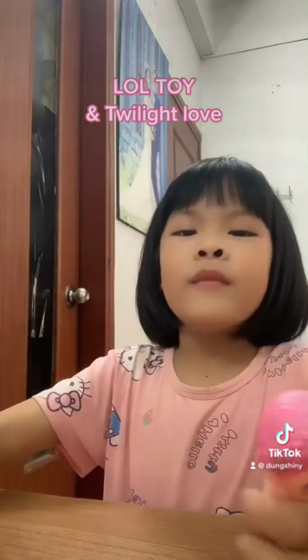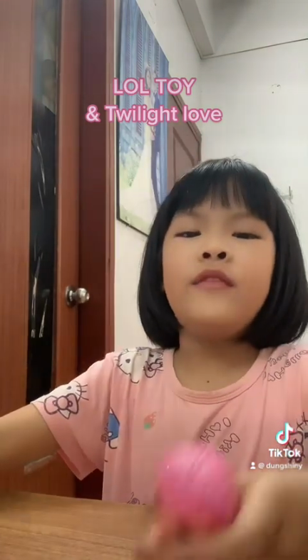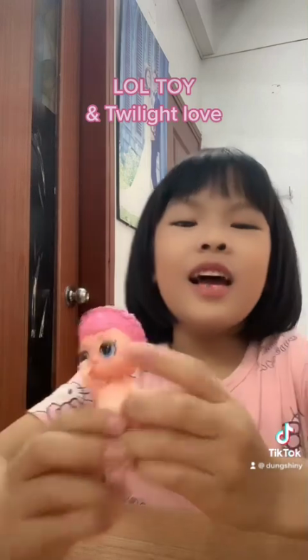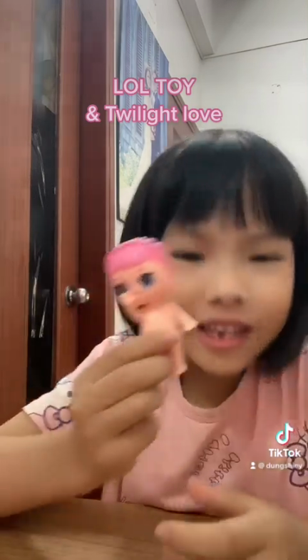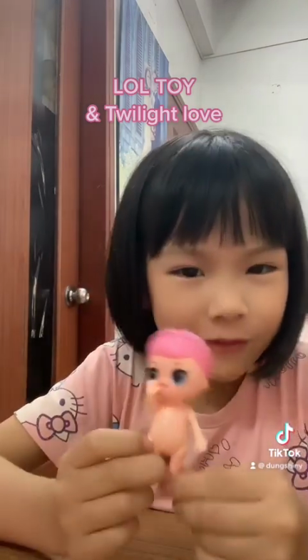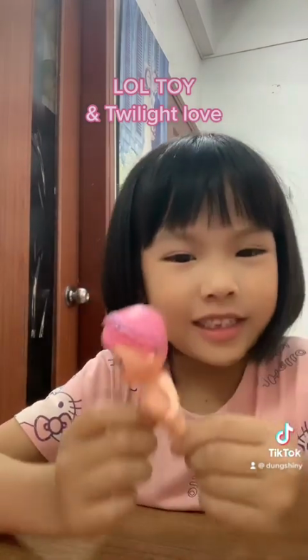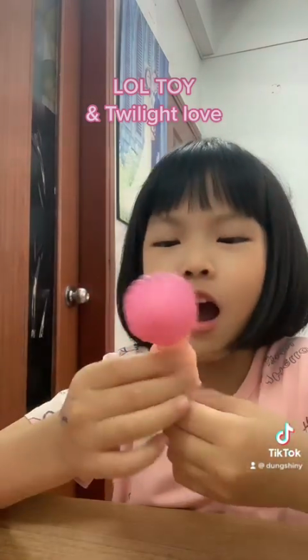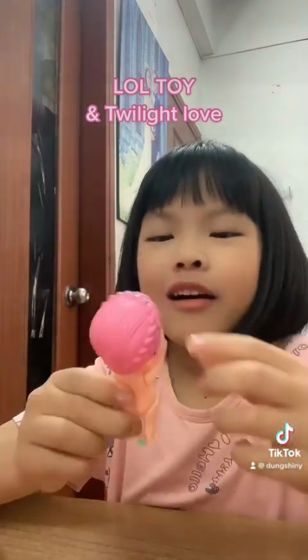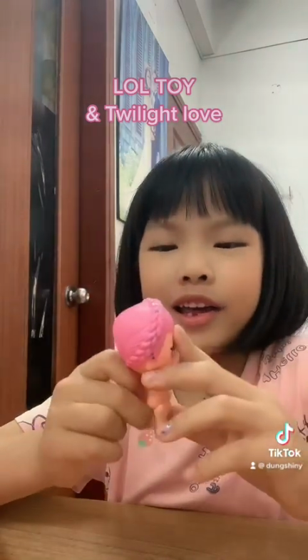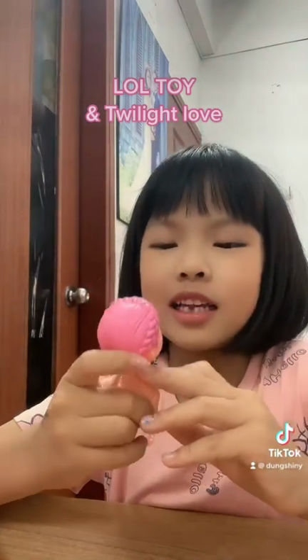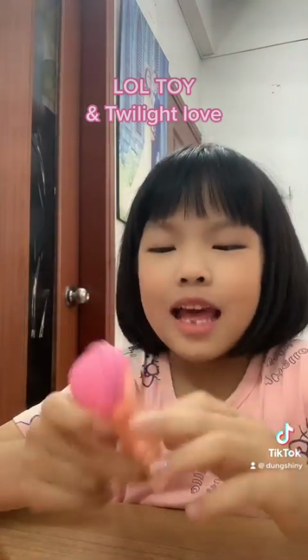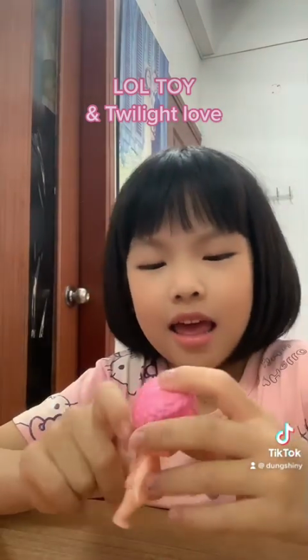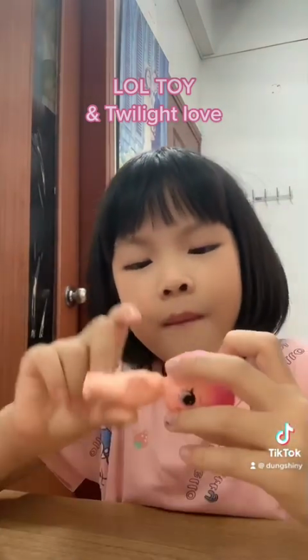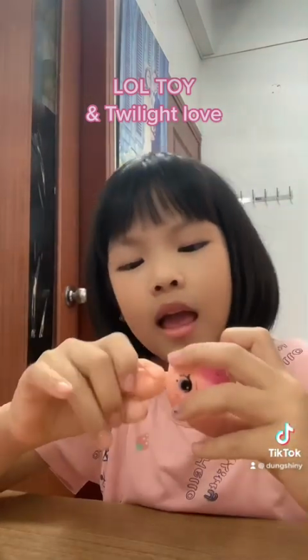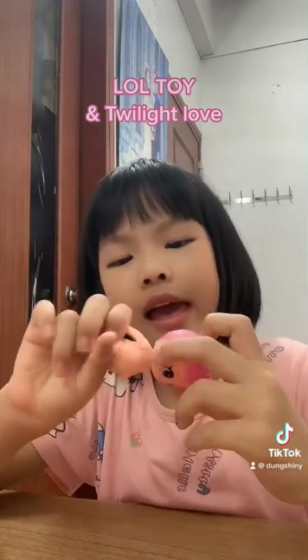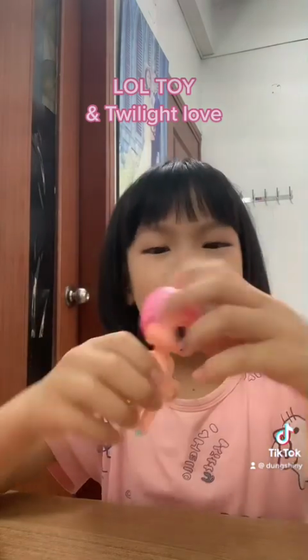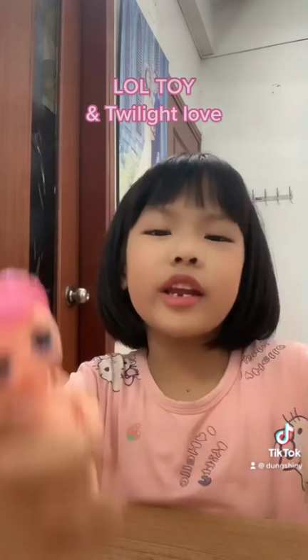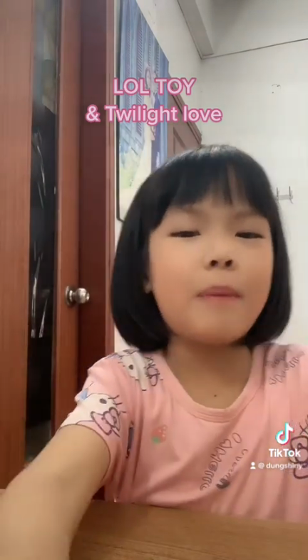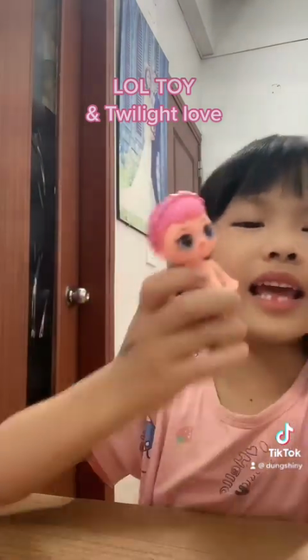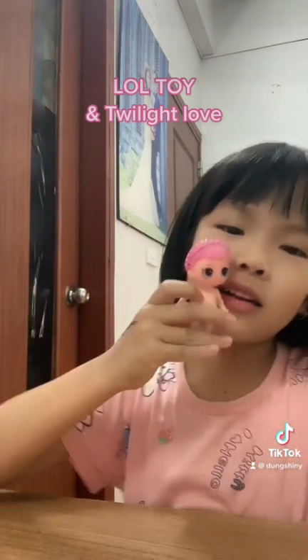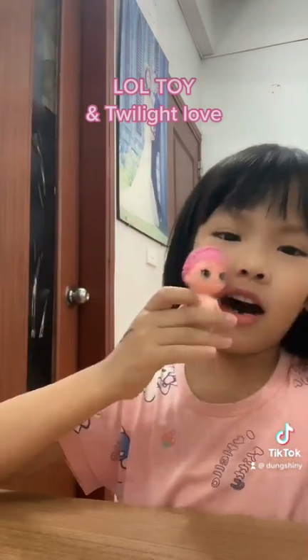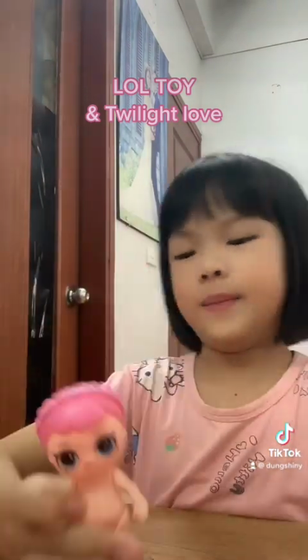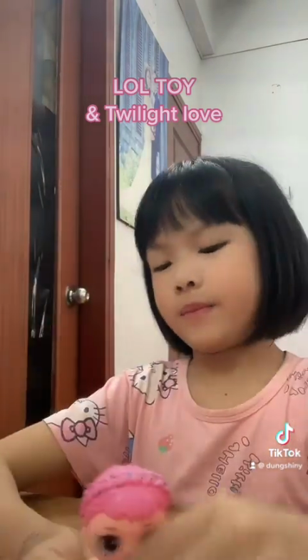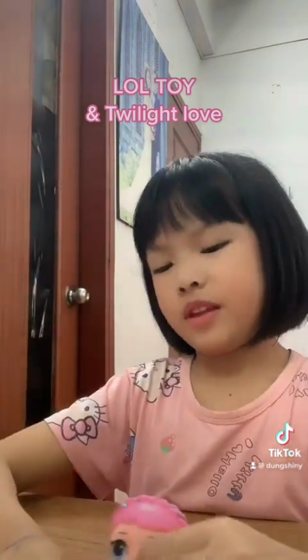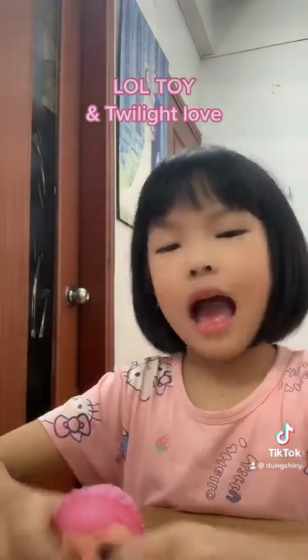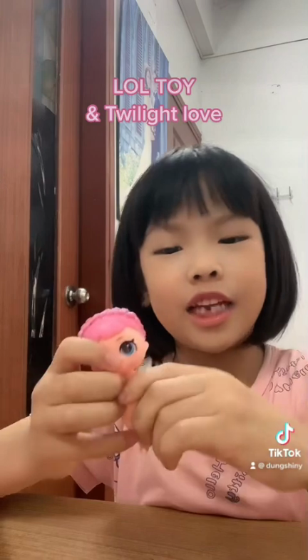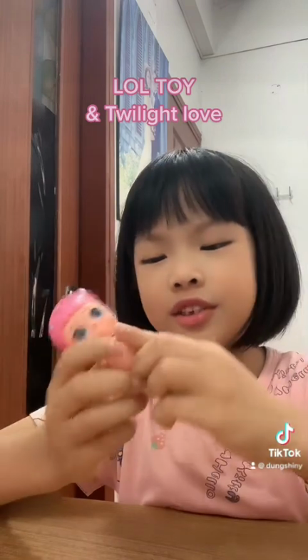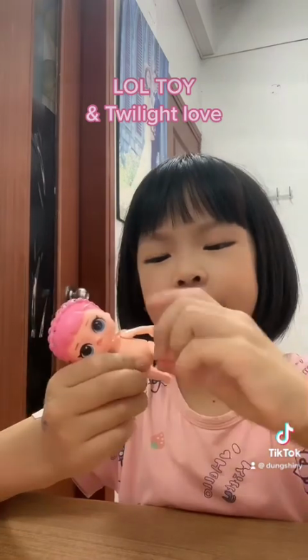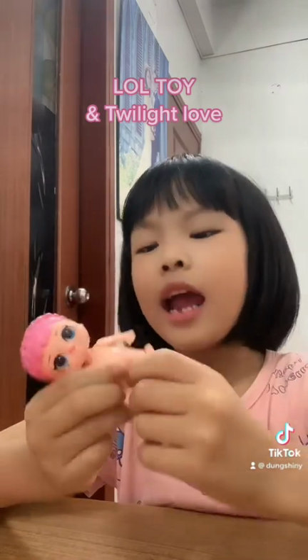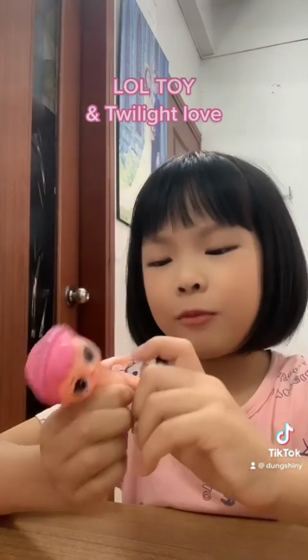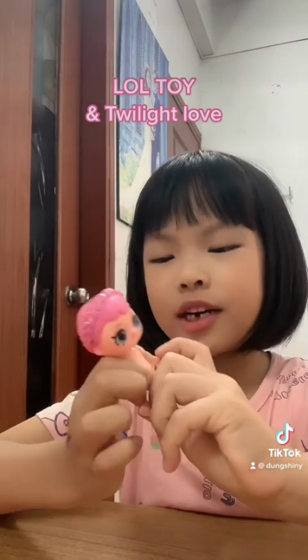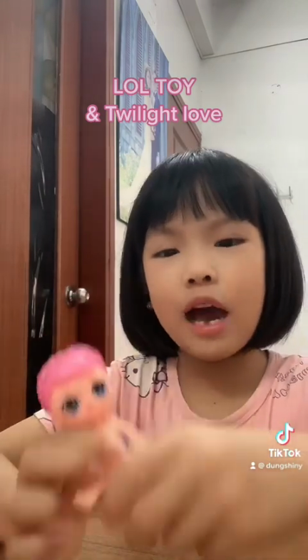First, we got our first doll. It's a Sparky Pie girl. I will let her sit here and wait for her clothes.